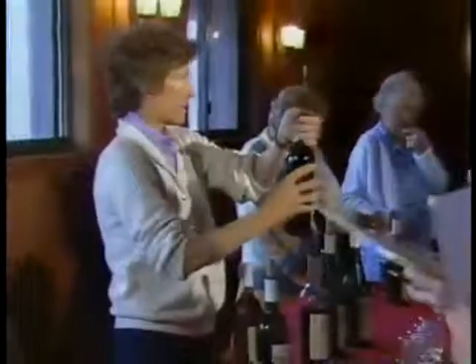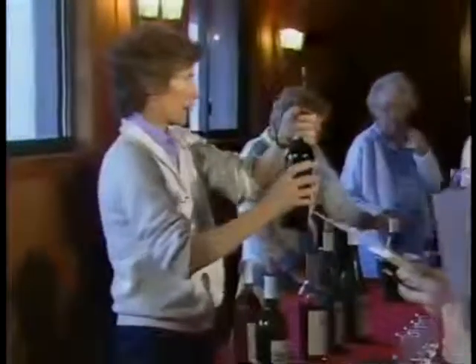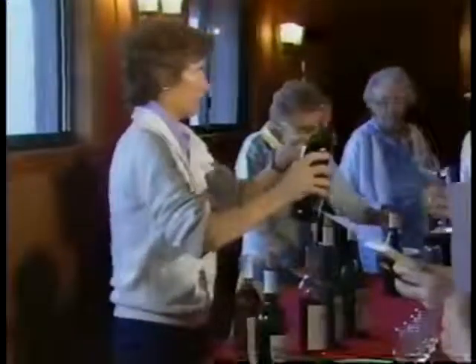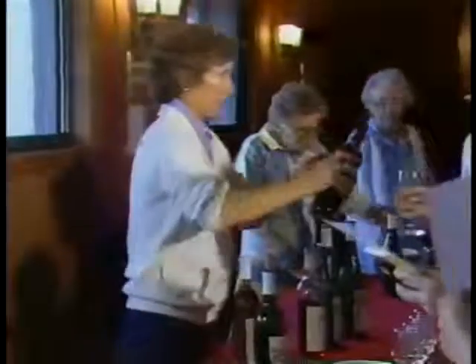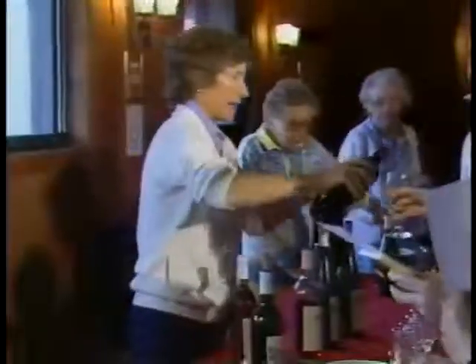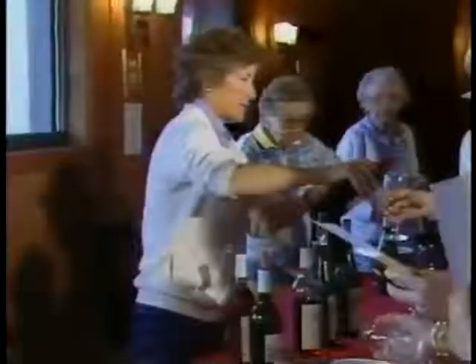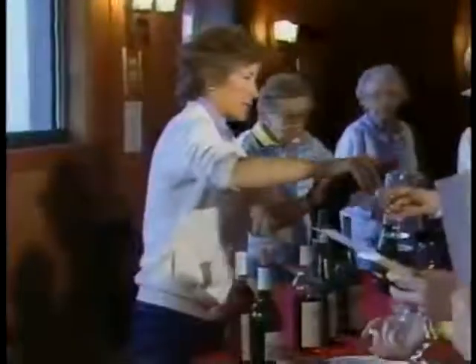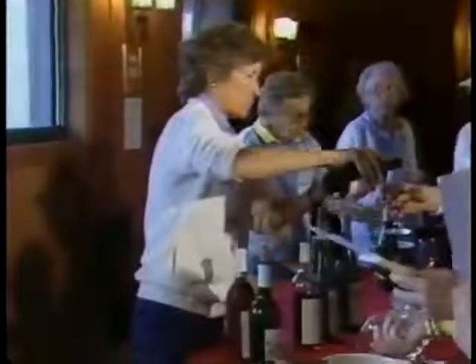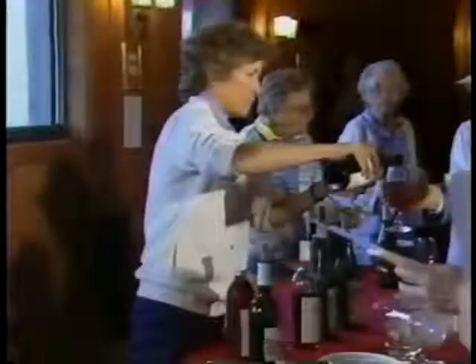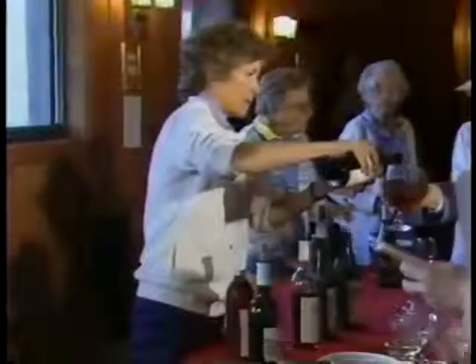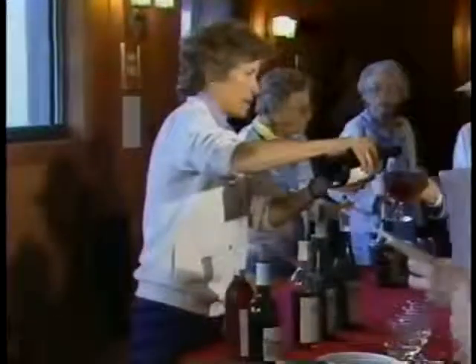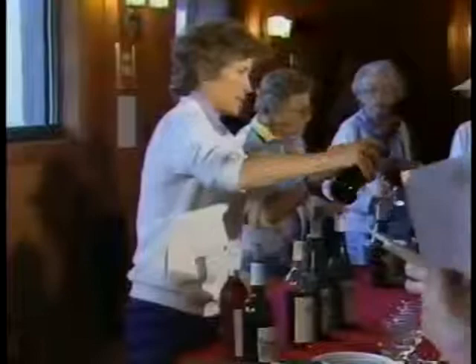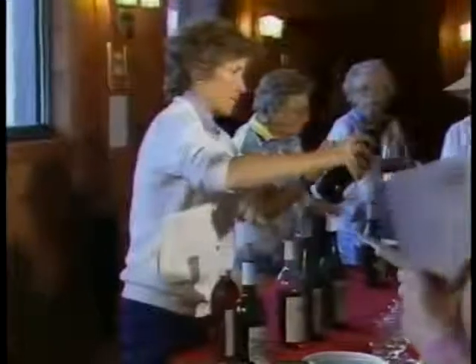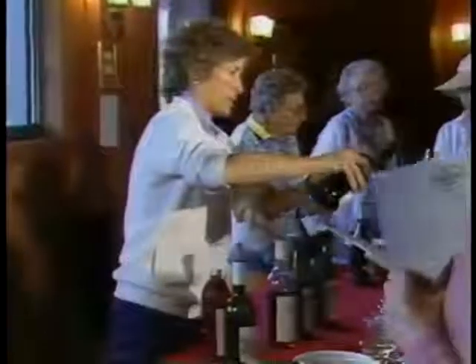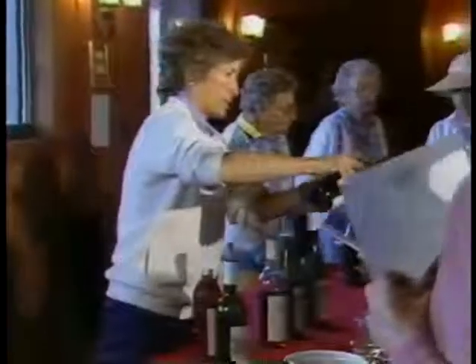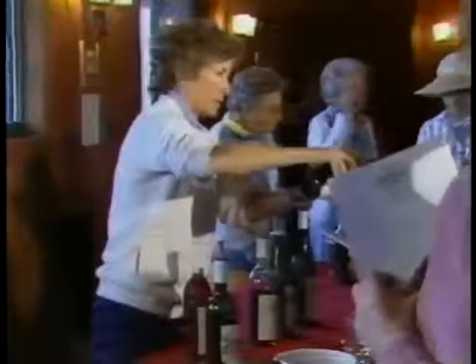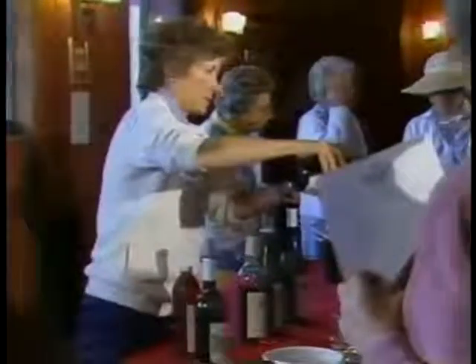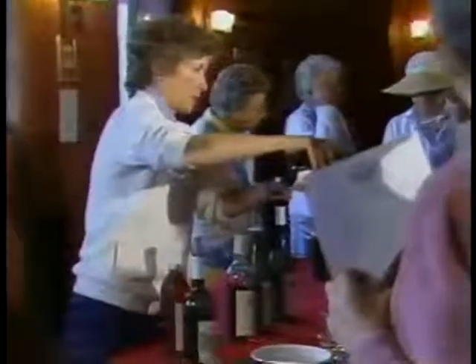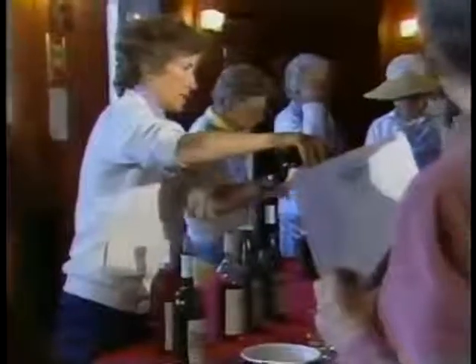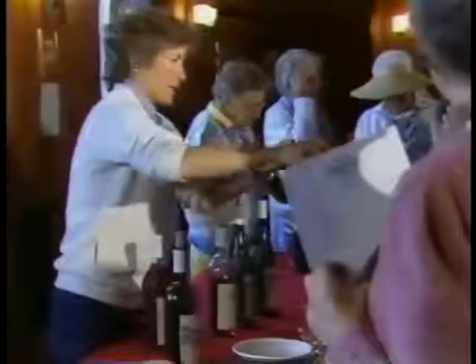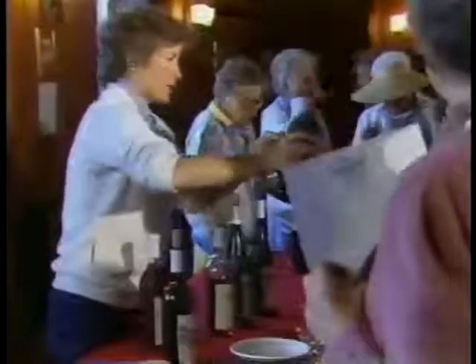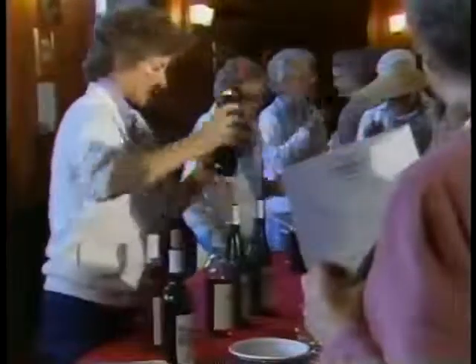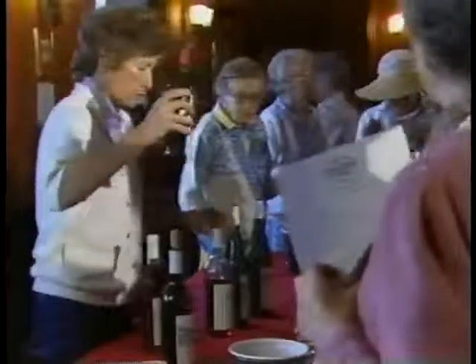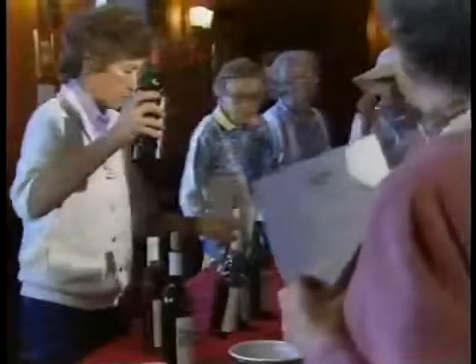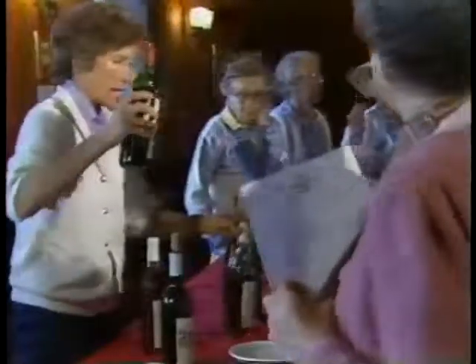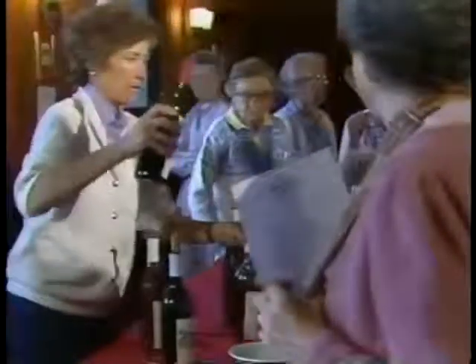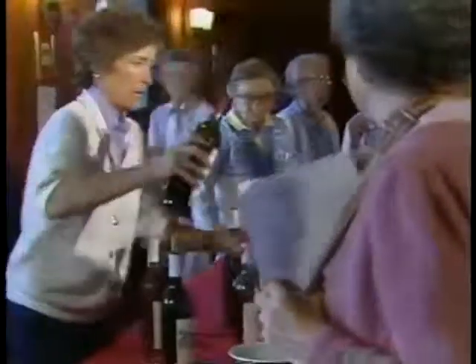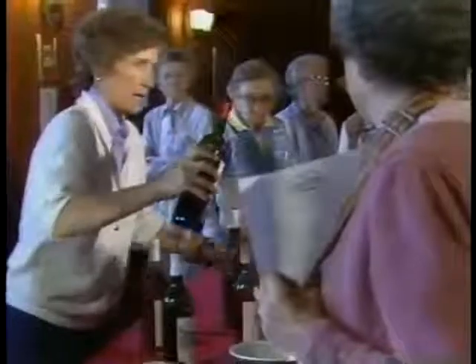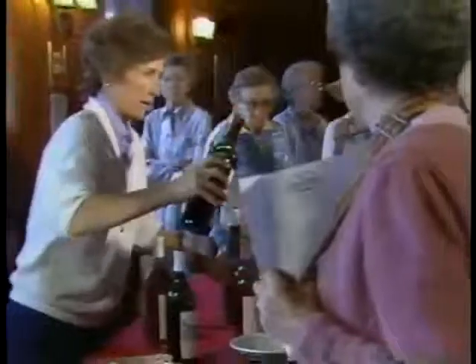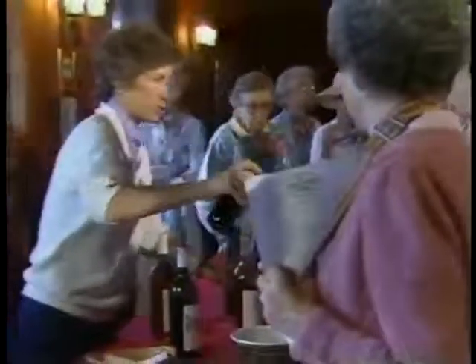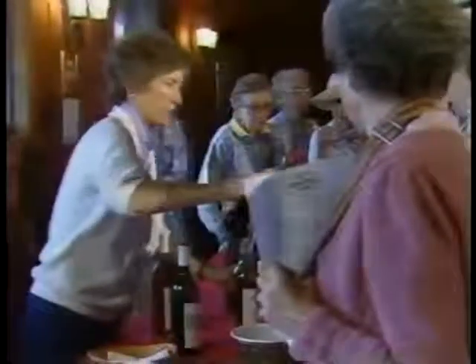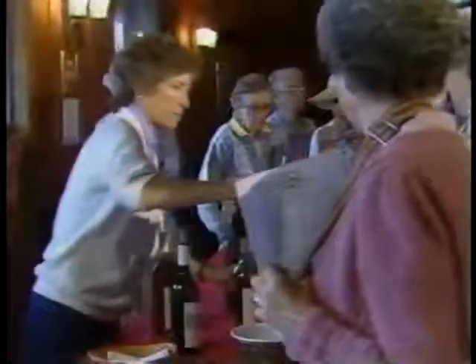Kate Firestone and her husband share a strong commitment to the quality of their wine and to the wine lovers who visit them. They often take time to personally offer a tasting to visiting groups.